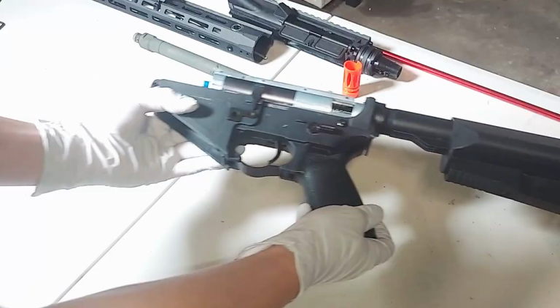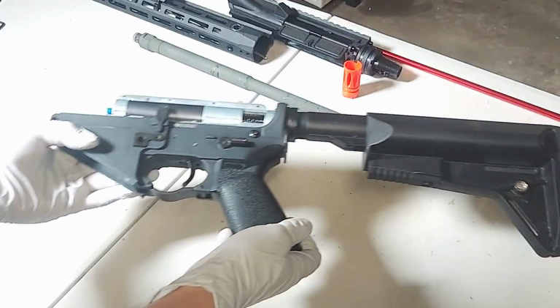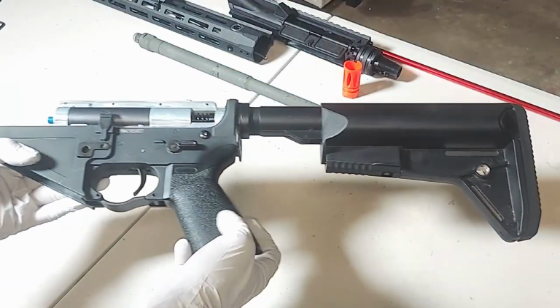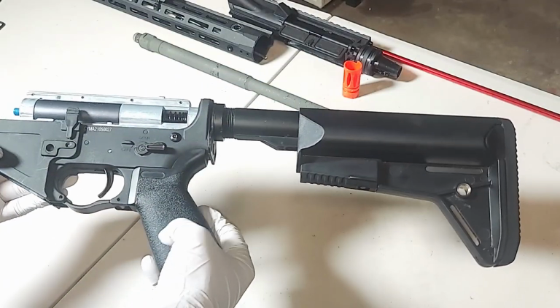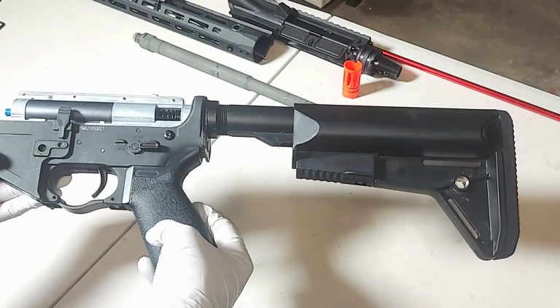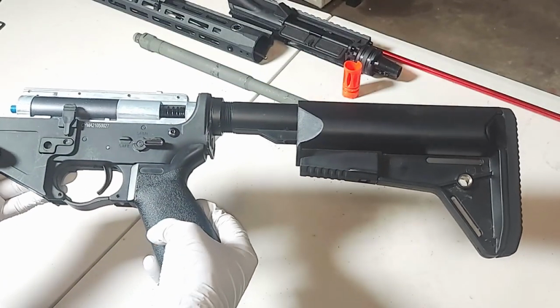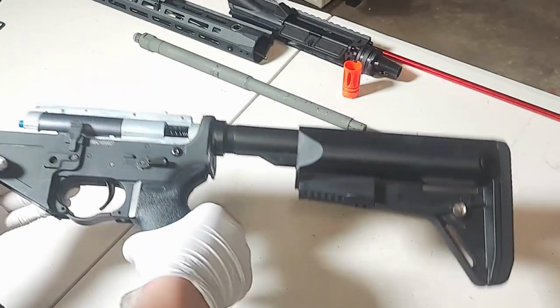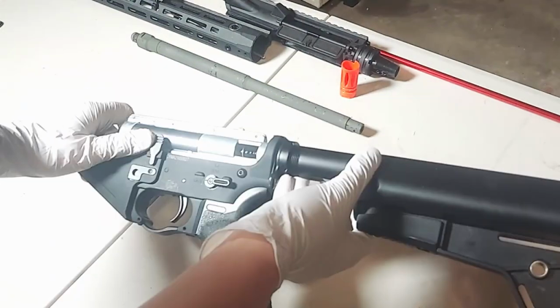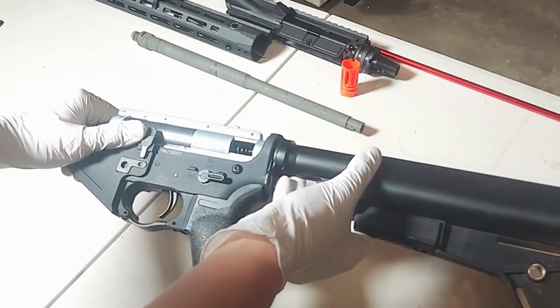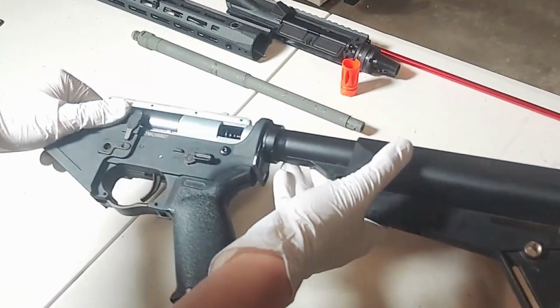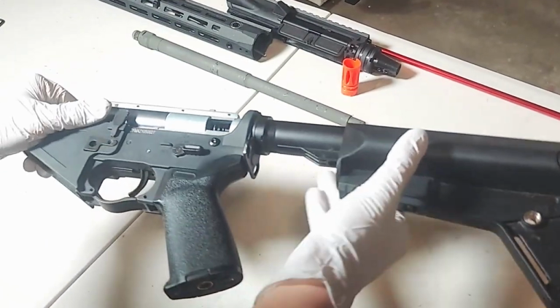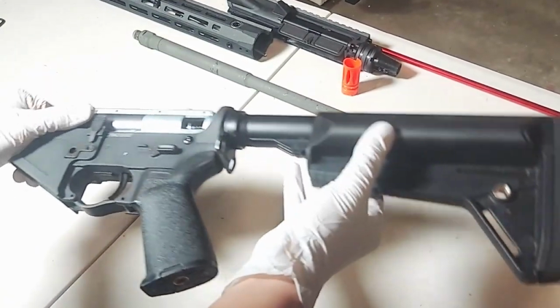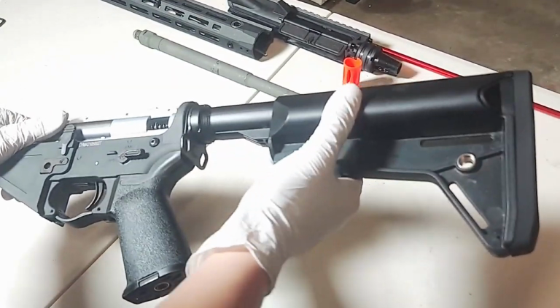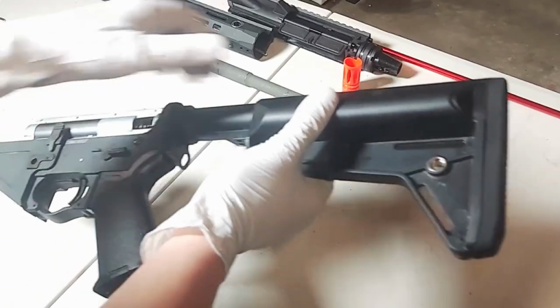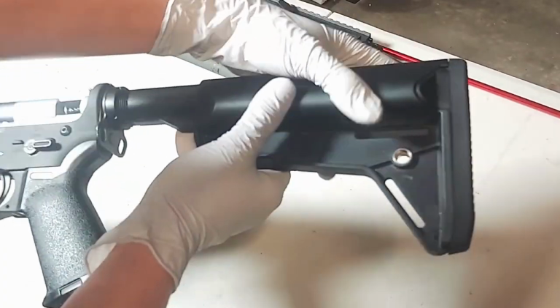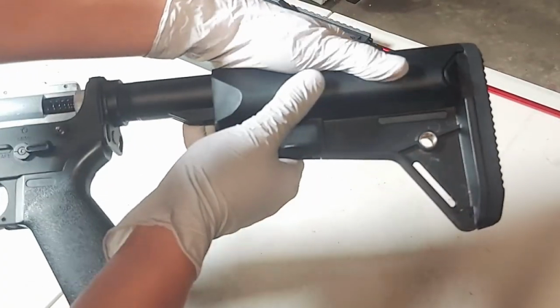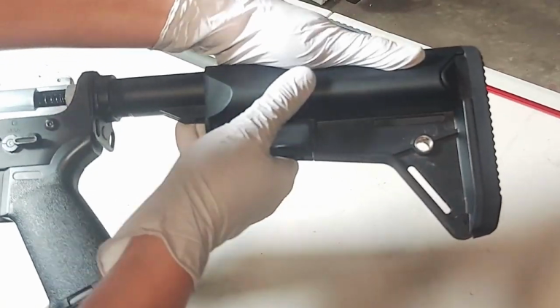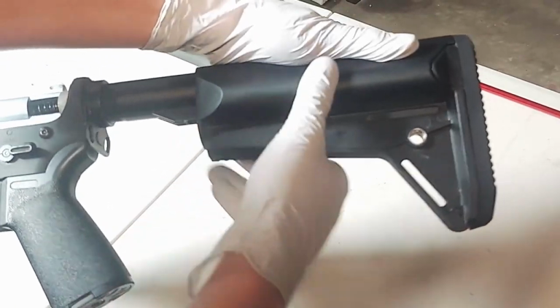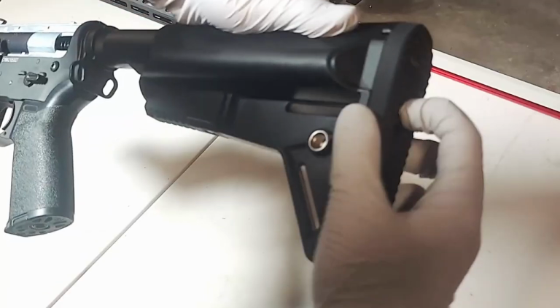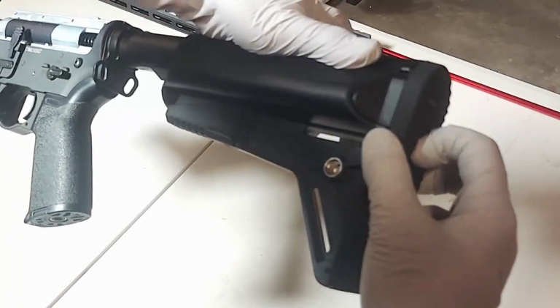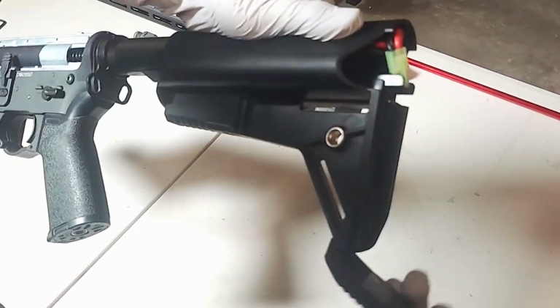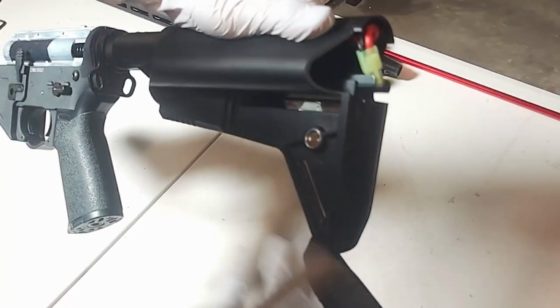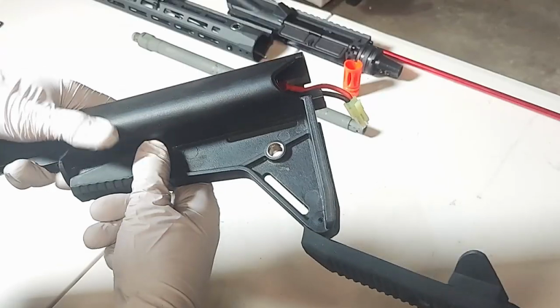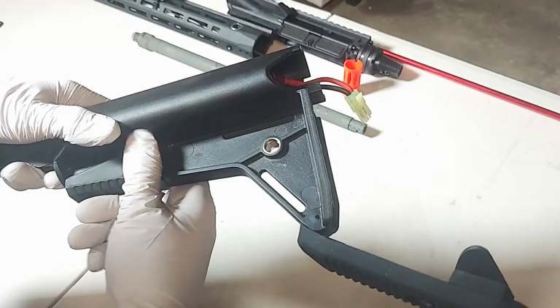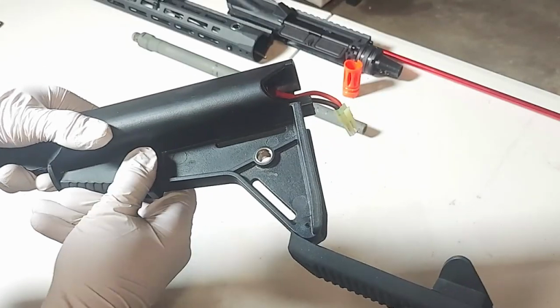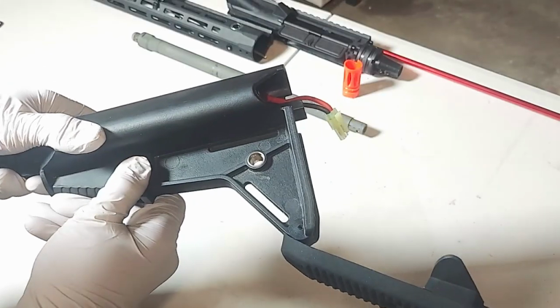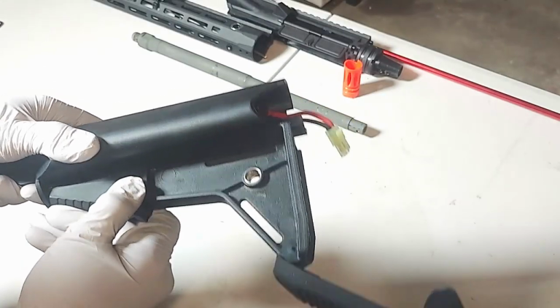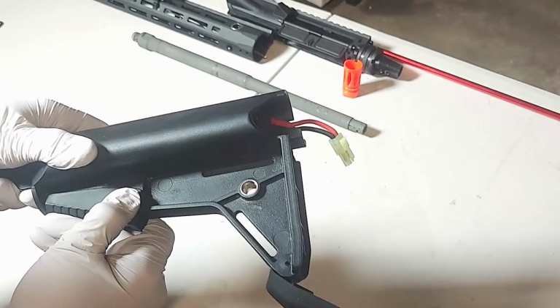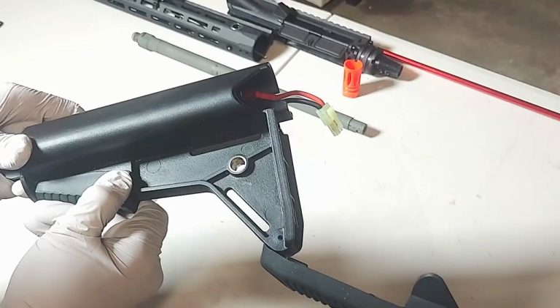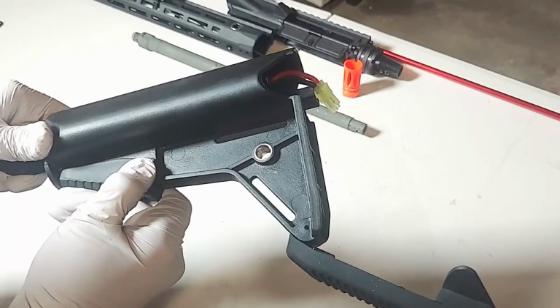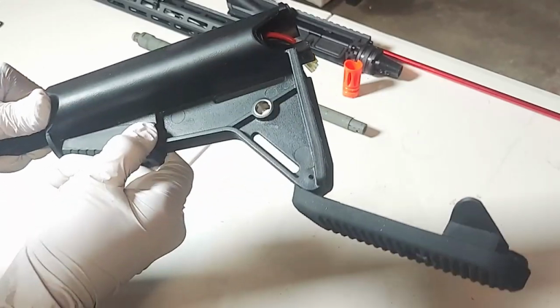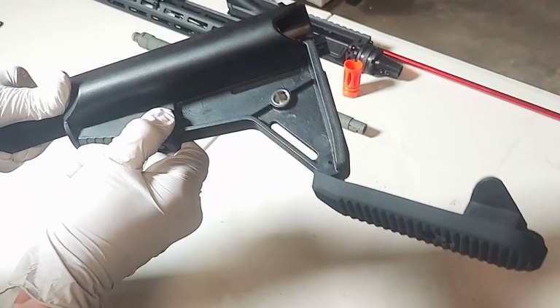Now let's move on to the lower receiver. The first step in disassembling the lower receiver is to take off the stock. So open it up, pull the opposite way on the adjustment, and slide back.